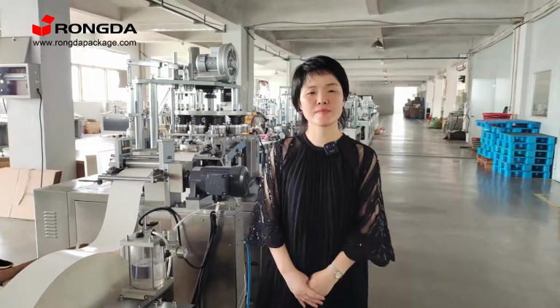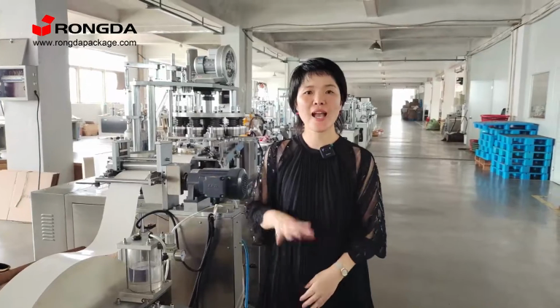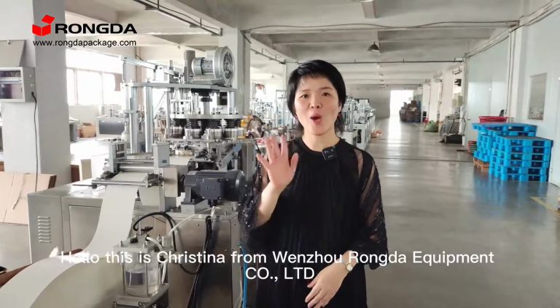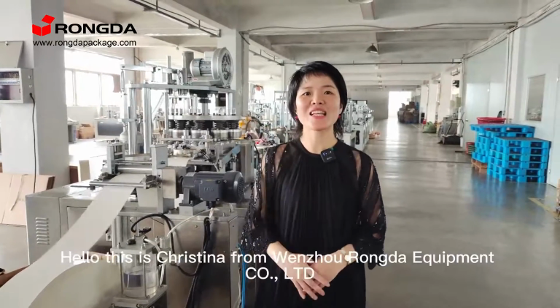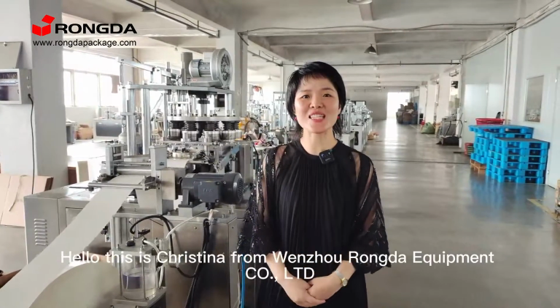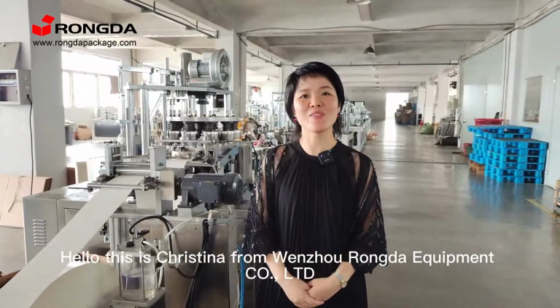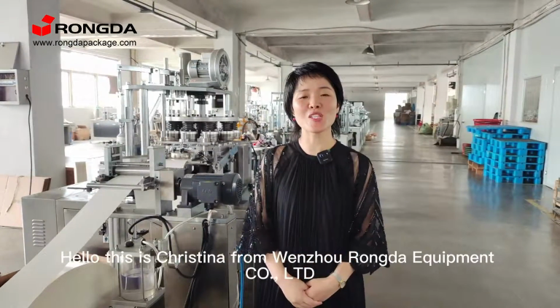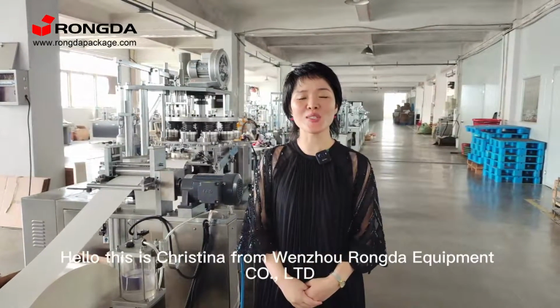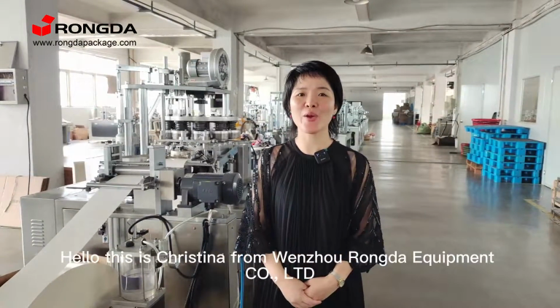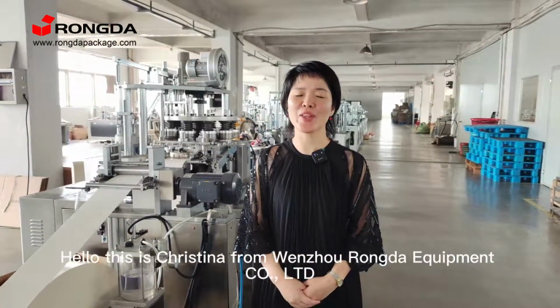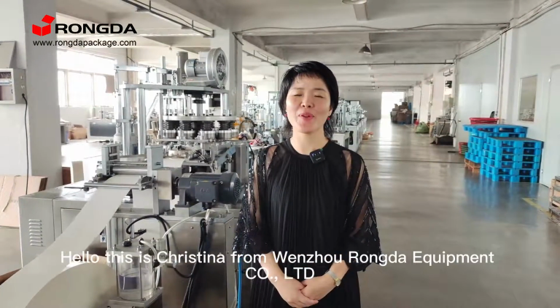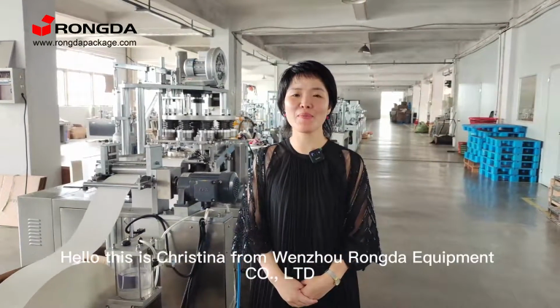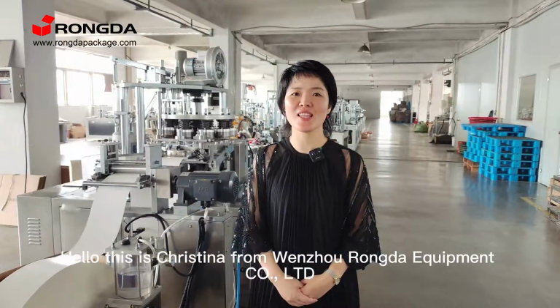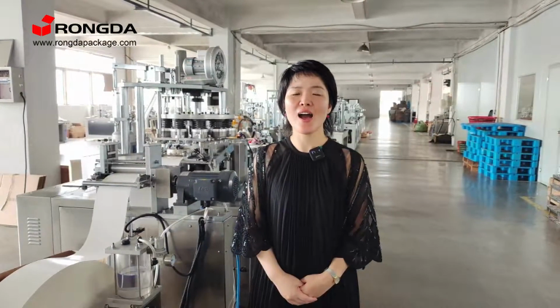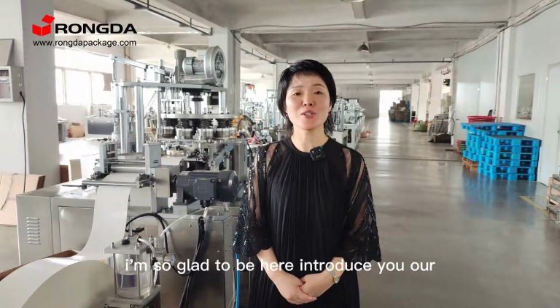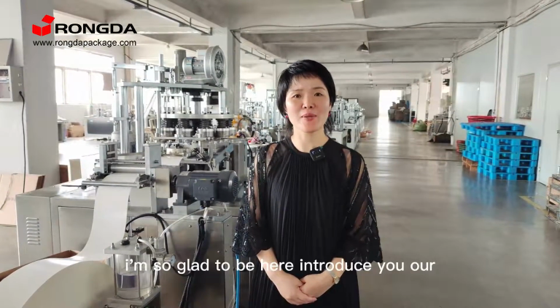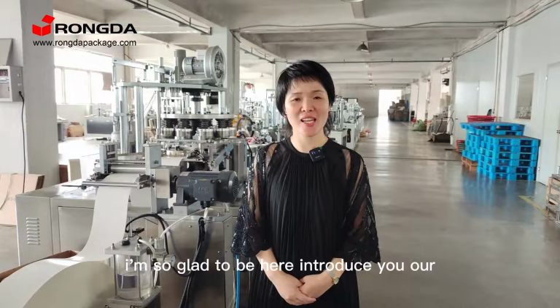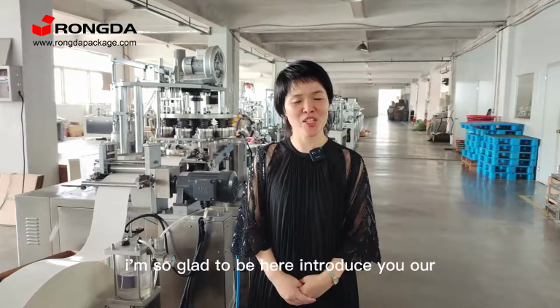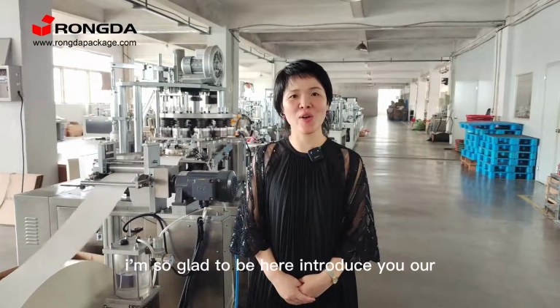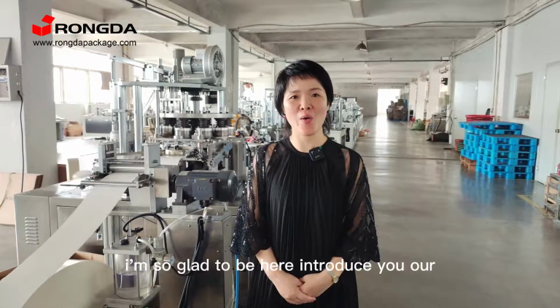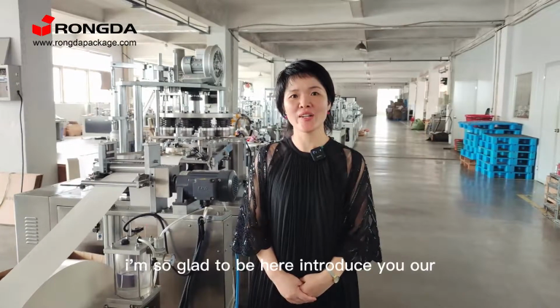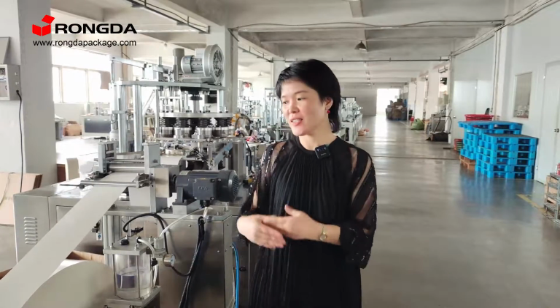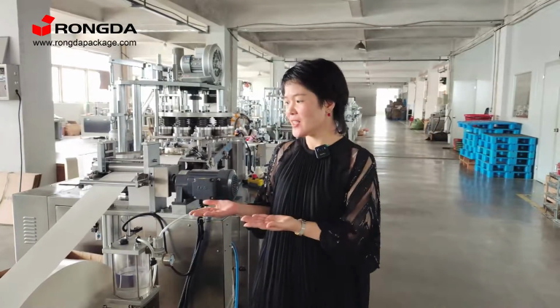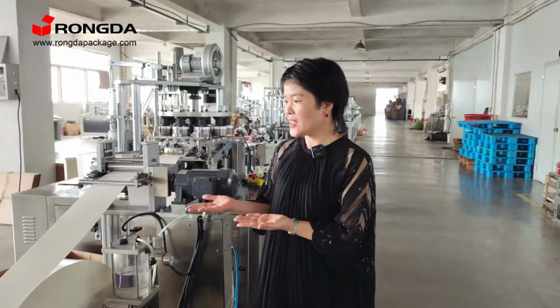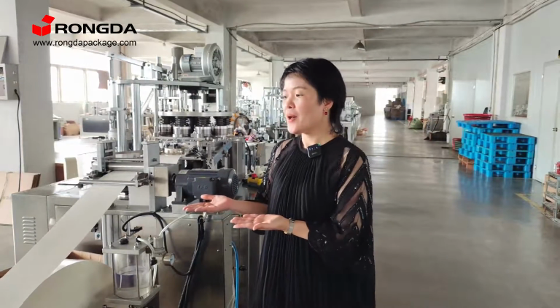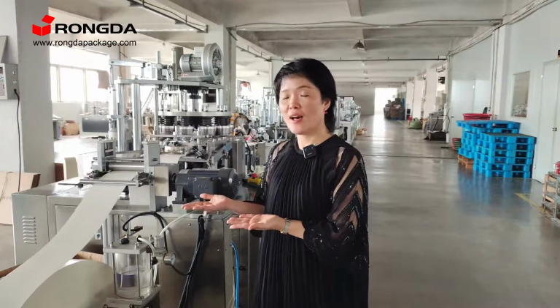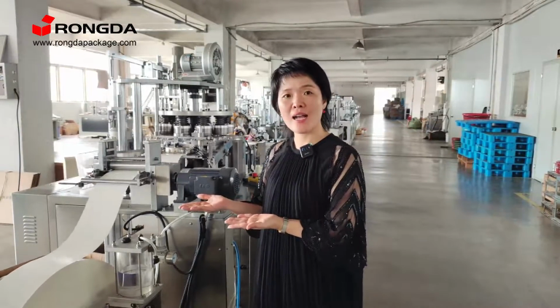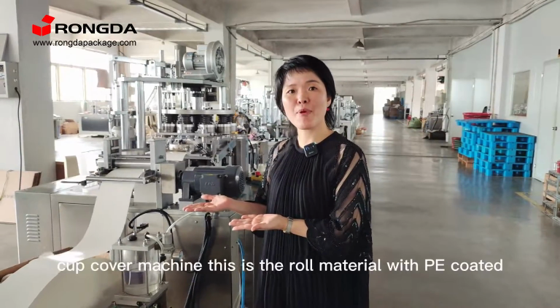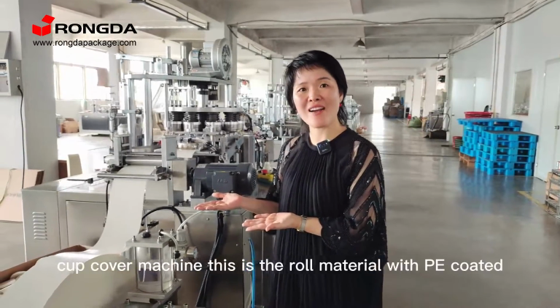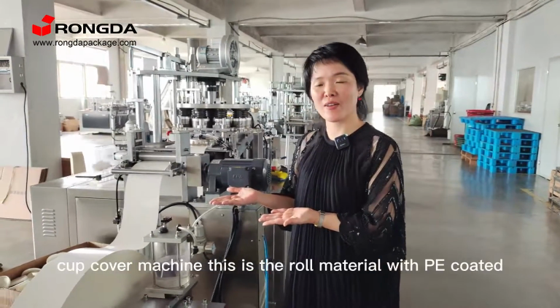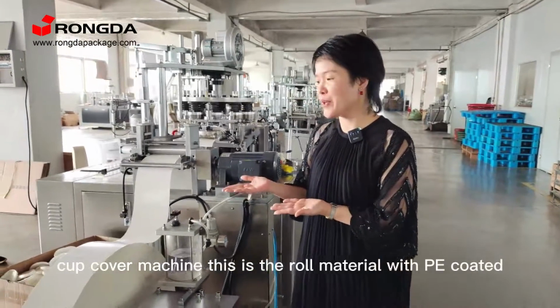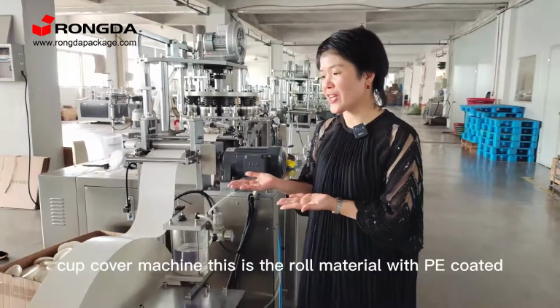Hello, this is Cristina from Wenzhou Rong Dye Equipment Limited. I am so glad to be here to introduce you our charcoal cover machine.